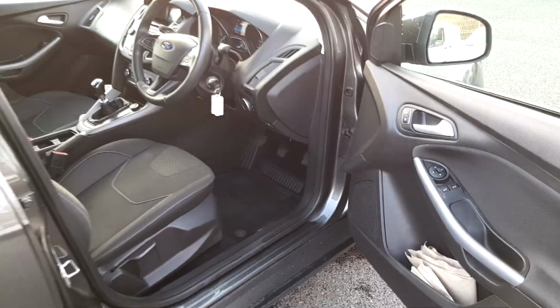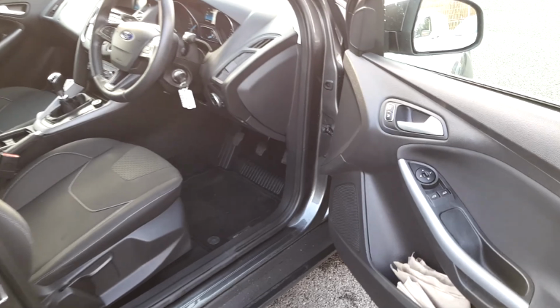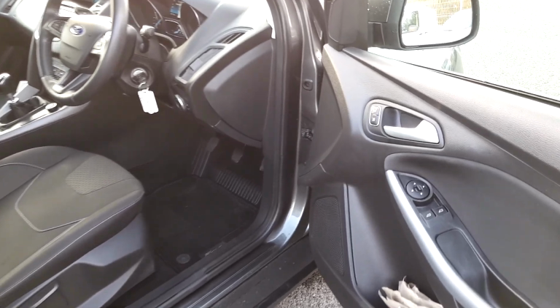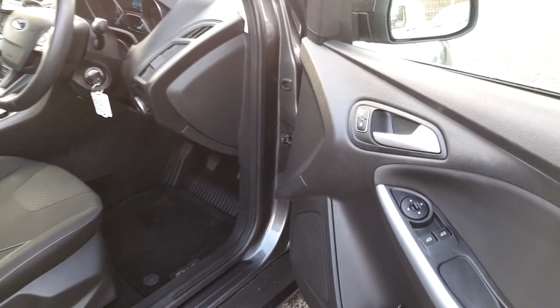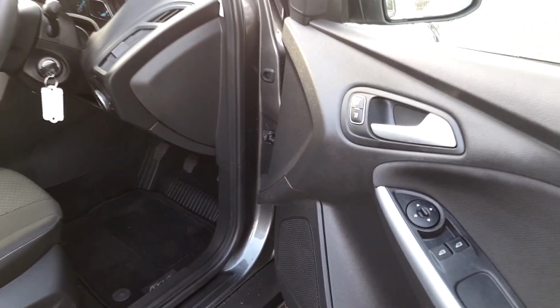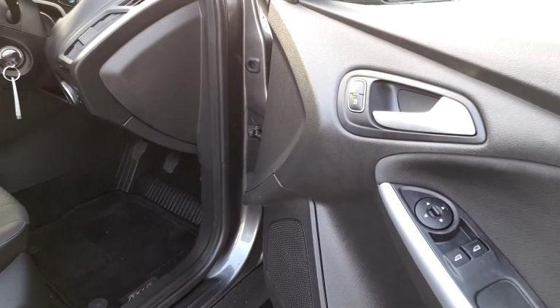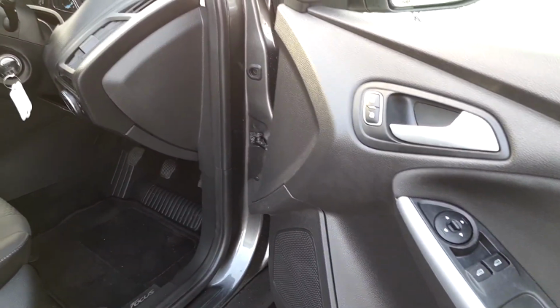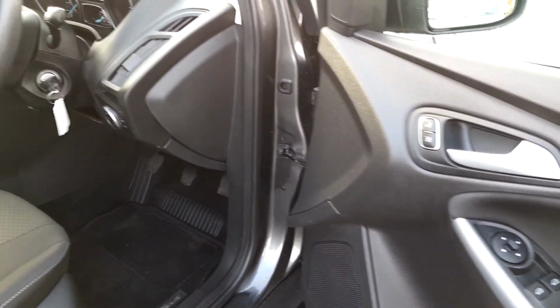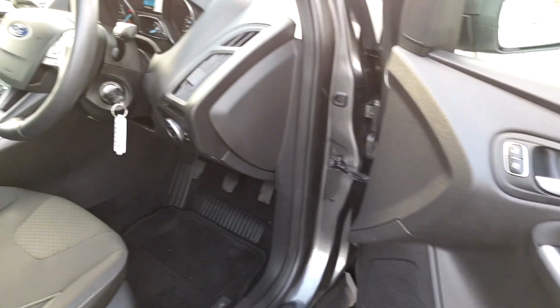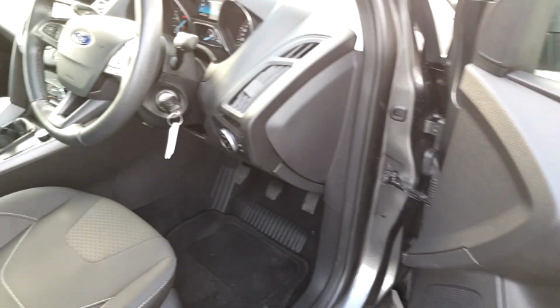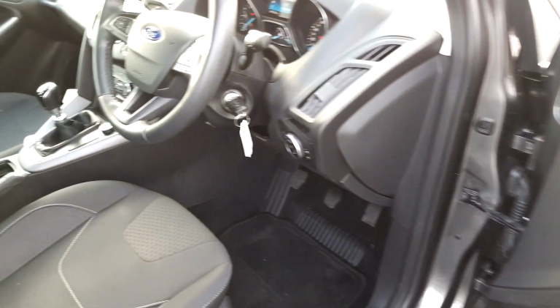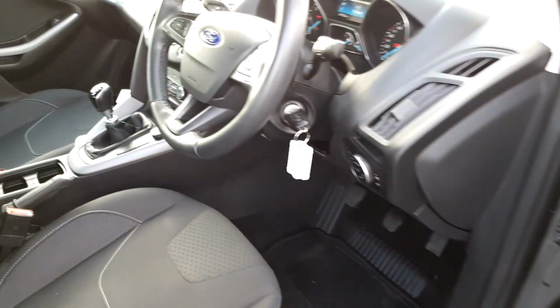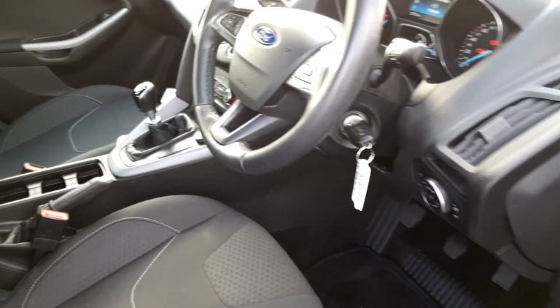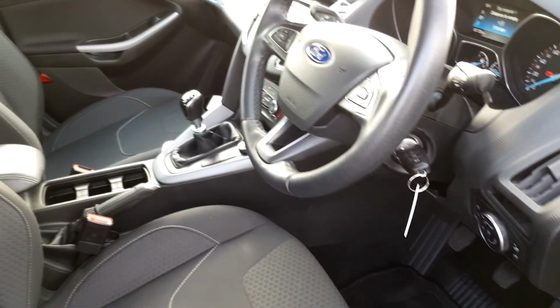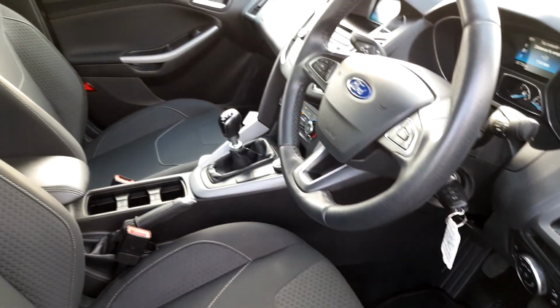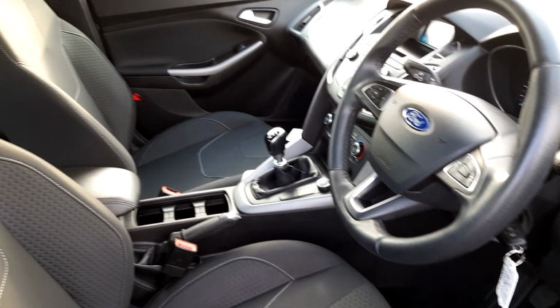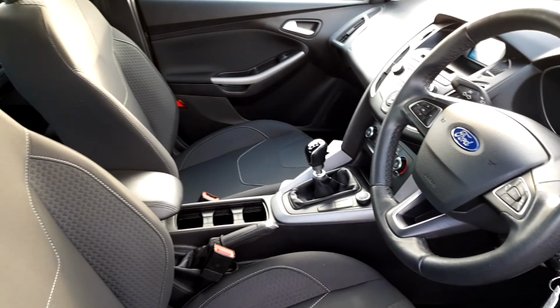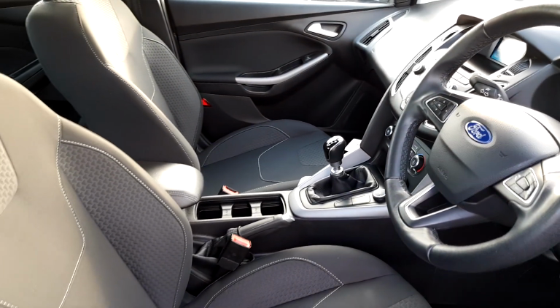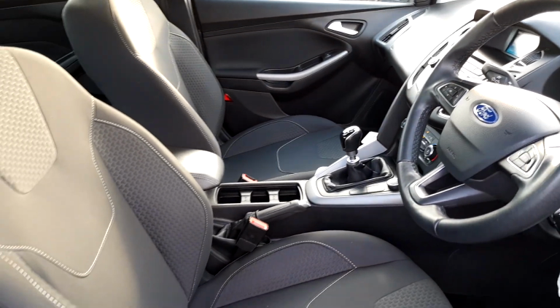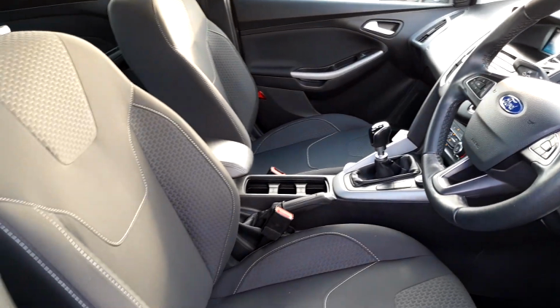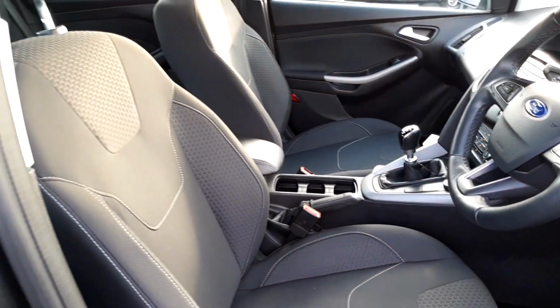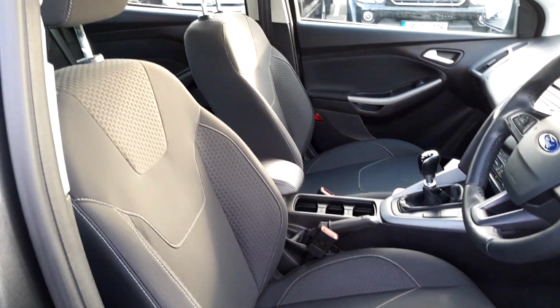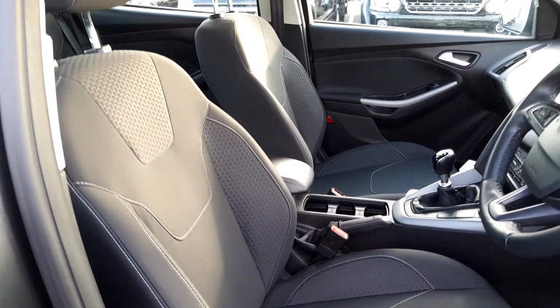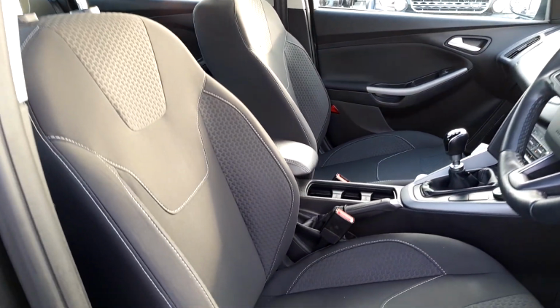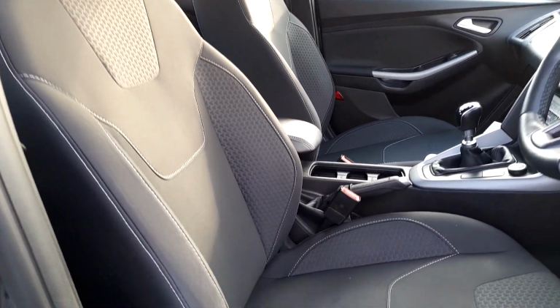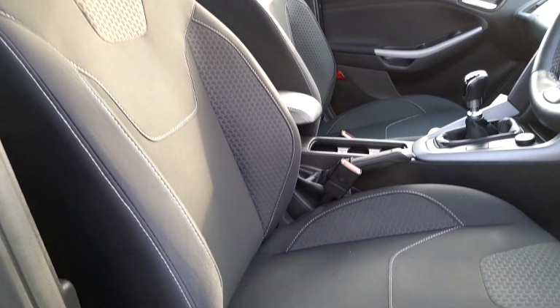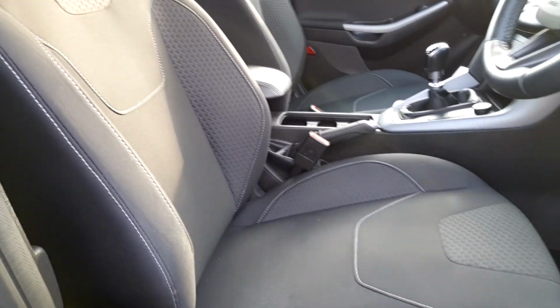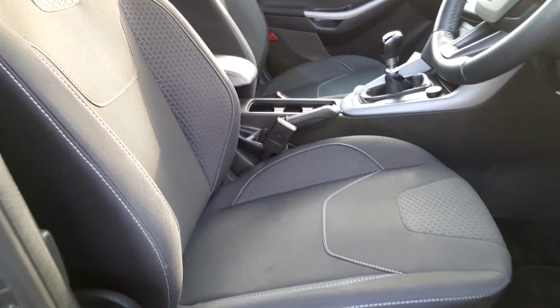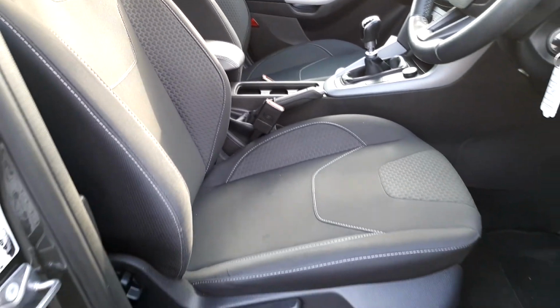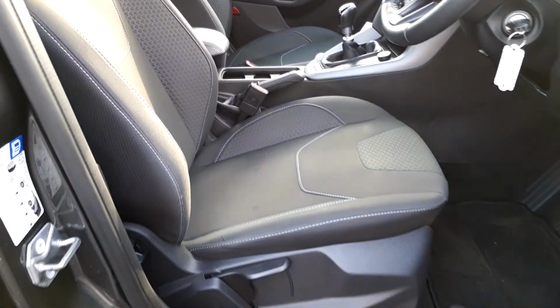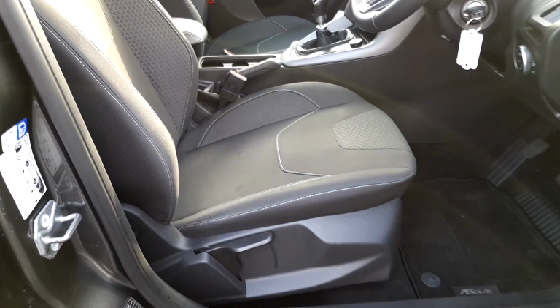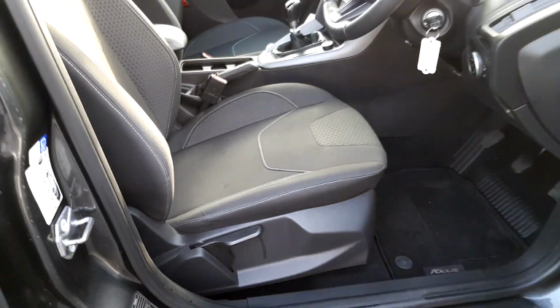On the side, front electric windows, electric mirrors, nice cabin, cloth upholstery, height adjustable driver's seat.